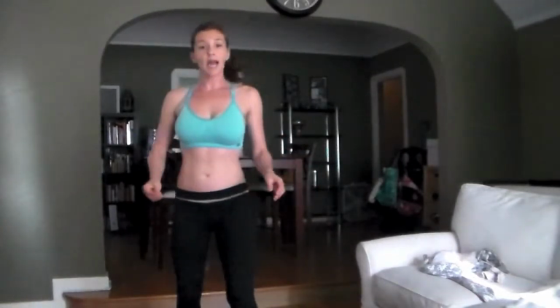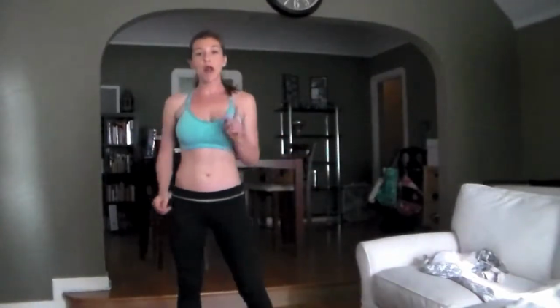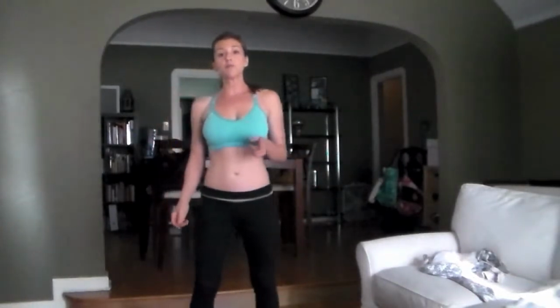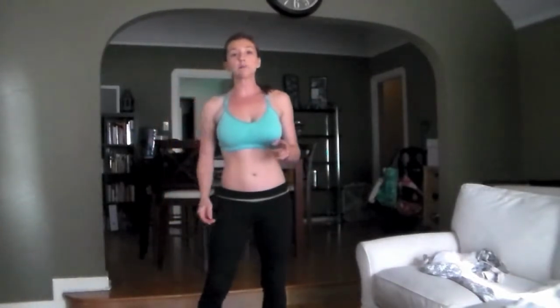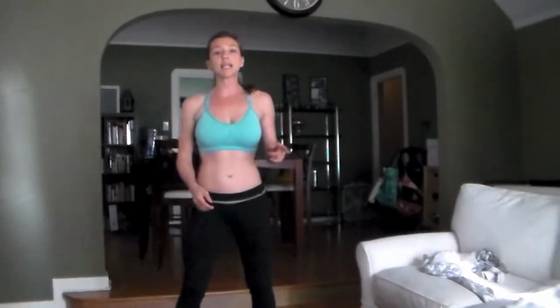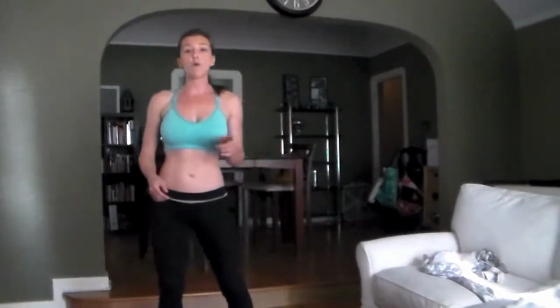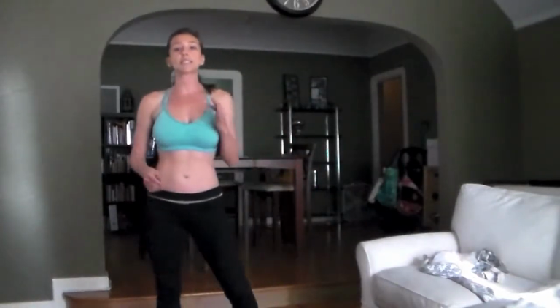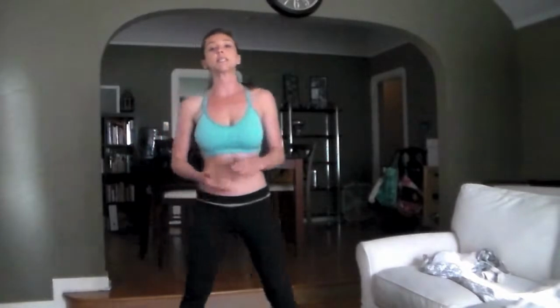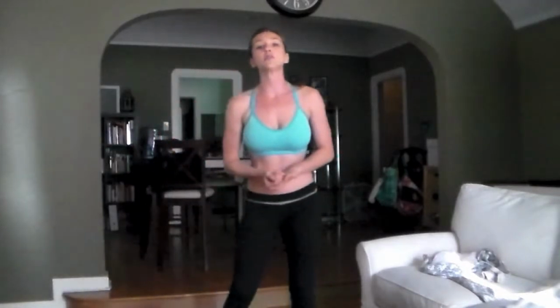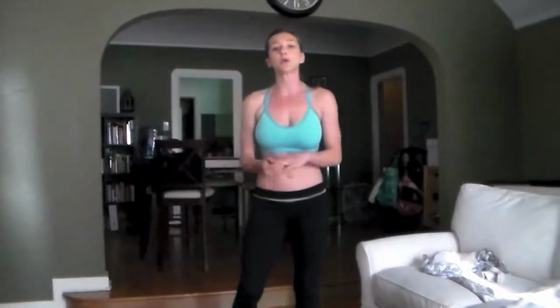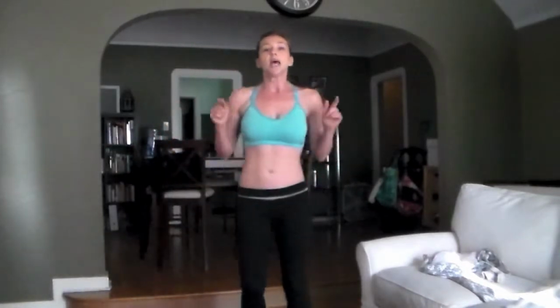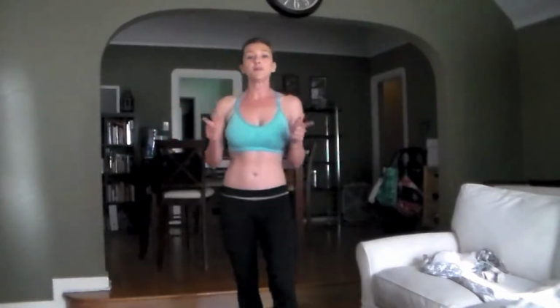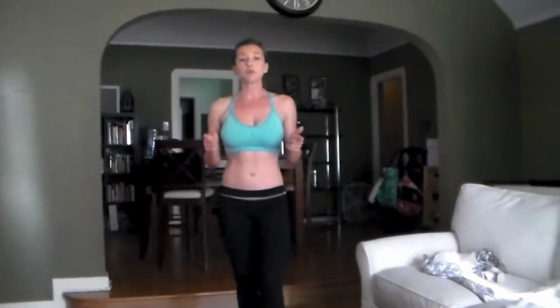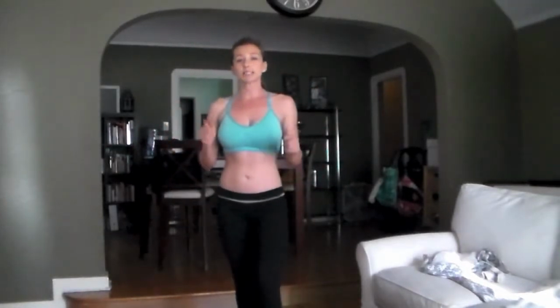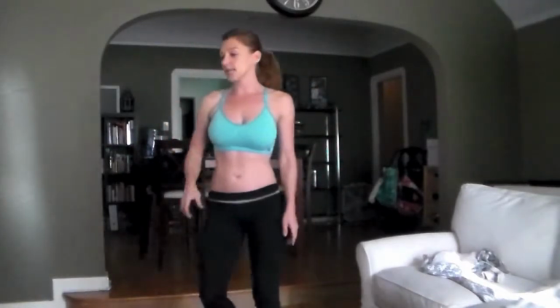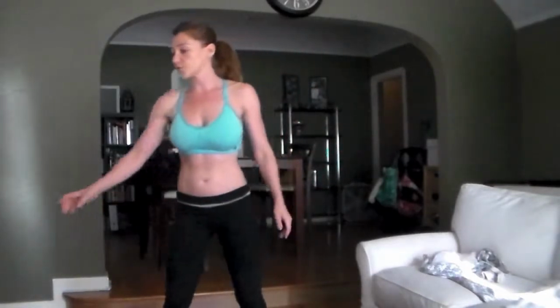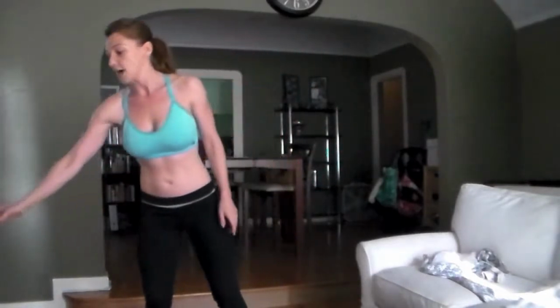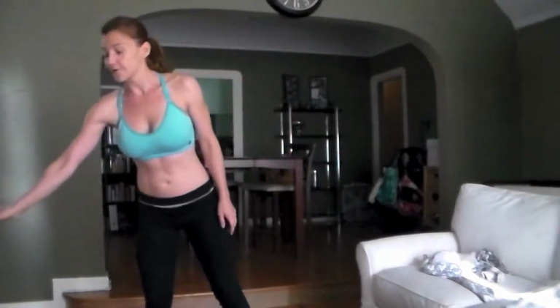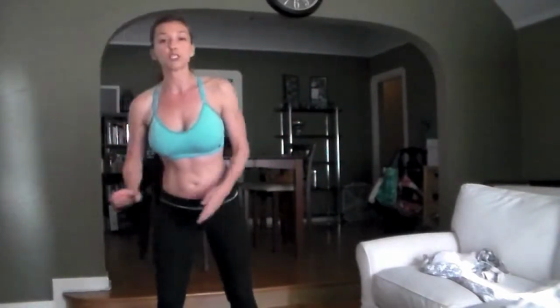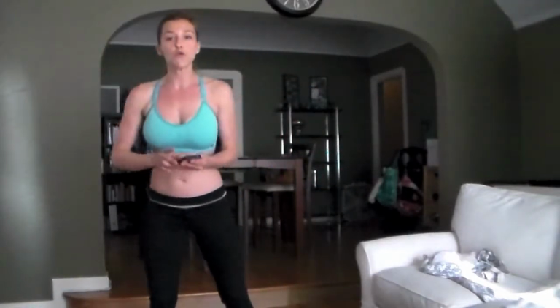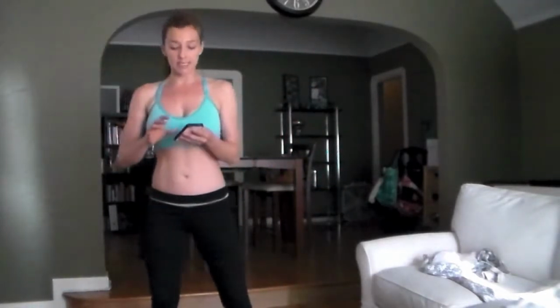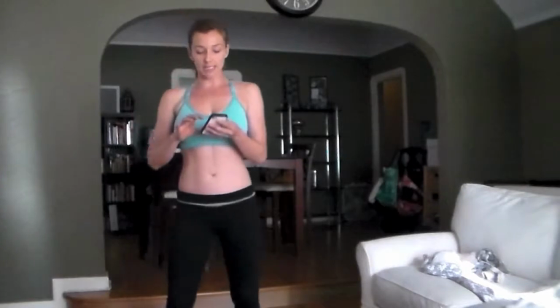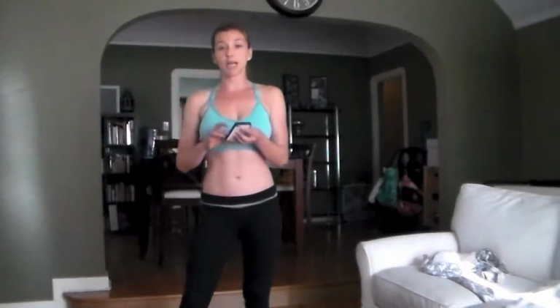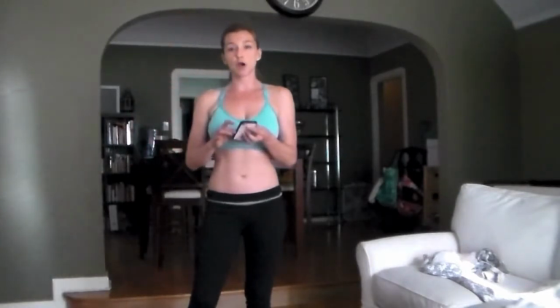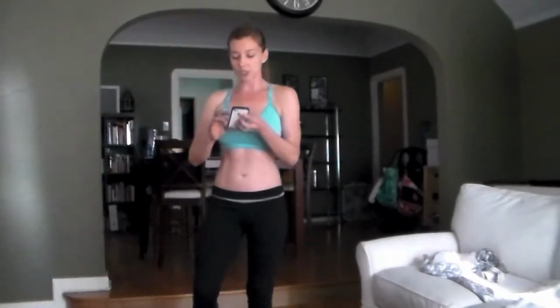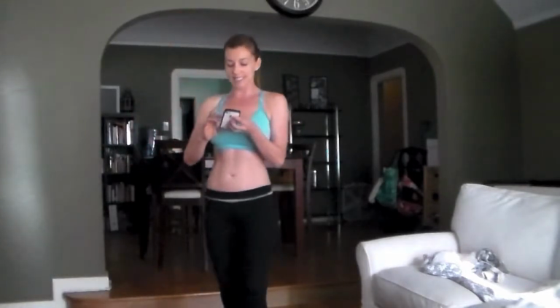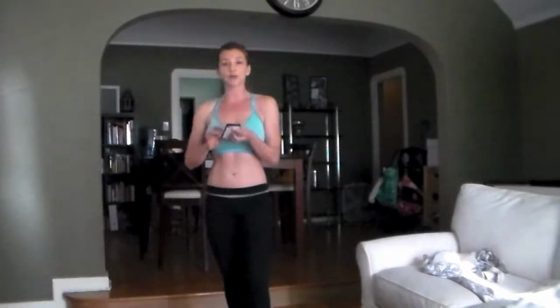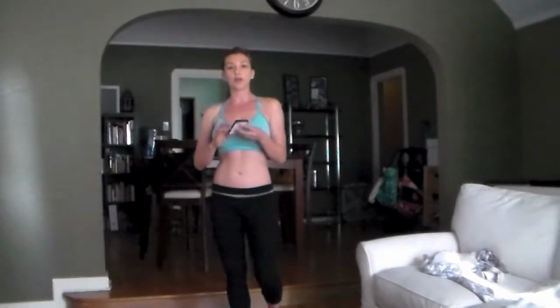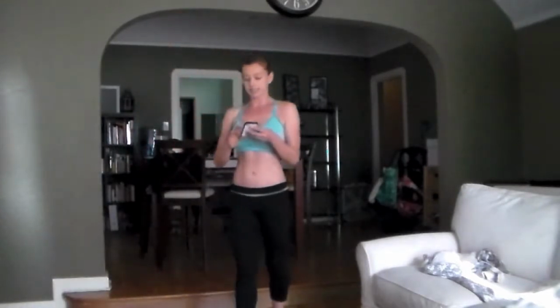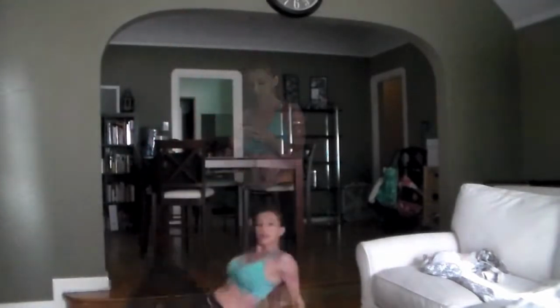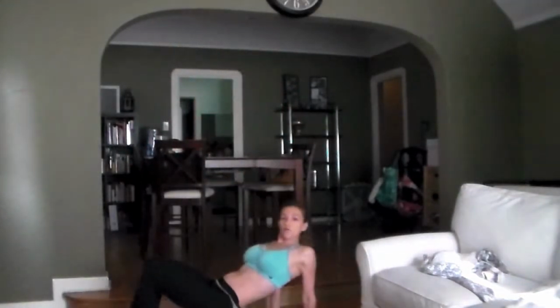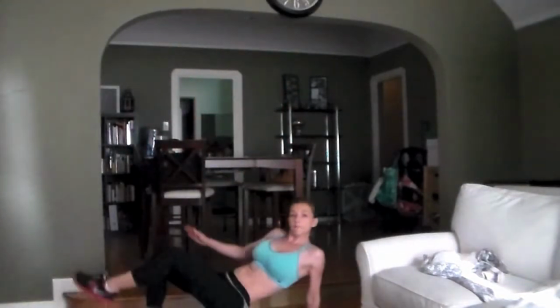Okay guys, grab your interval timer, set it for 16 rounds. We're doing 50 seconds of work, 10 seconds of rest. Our first move is a tabletop toe touches down on the ground. Let's get to it. Go for it.